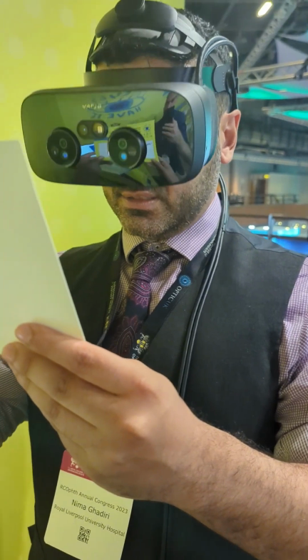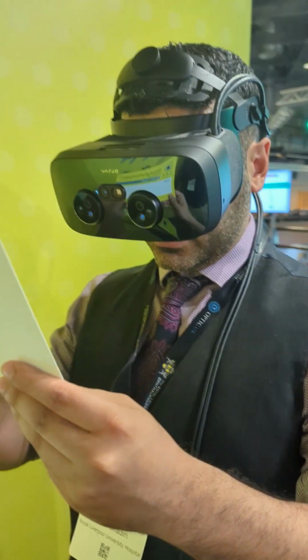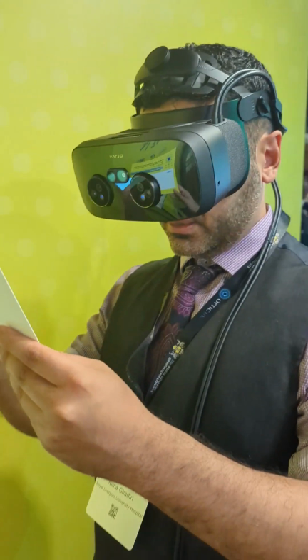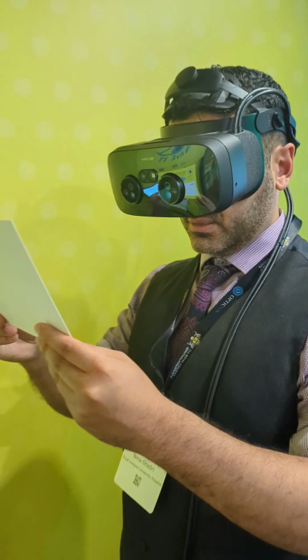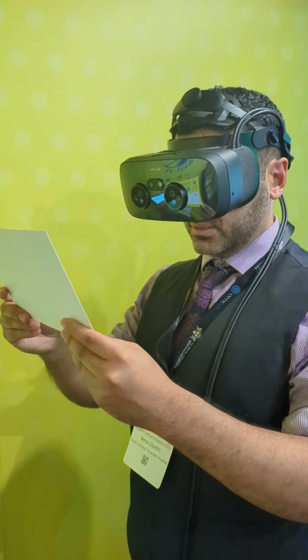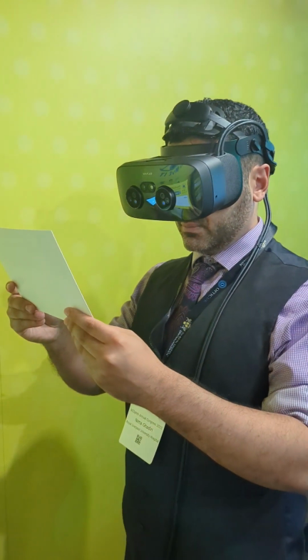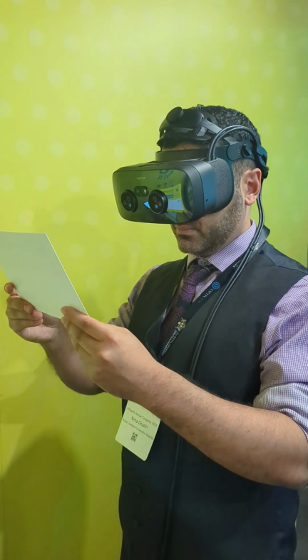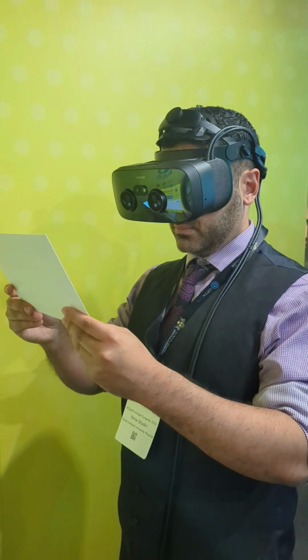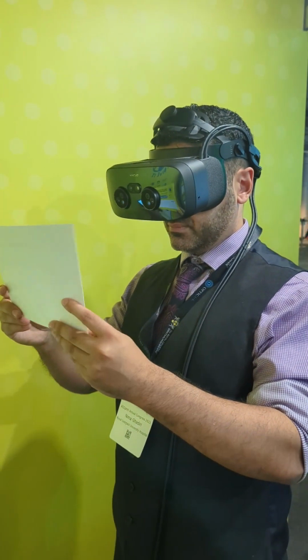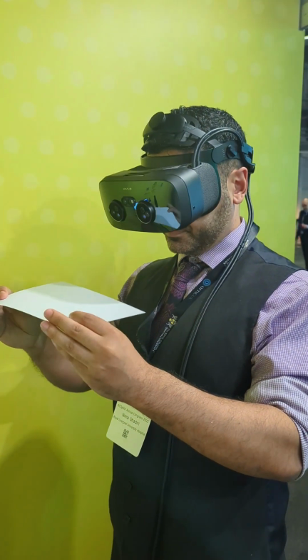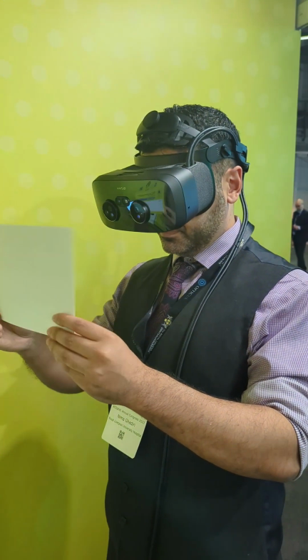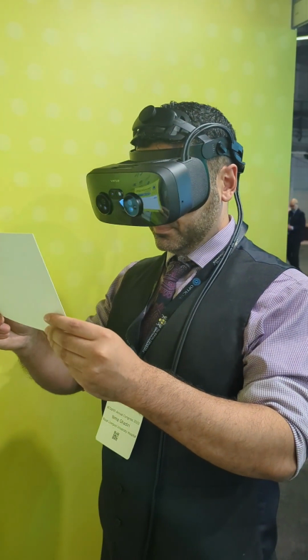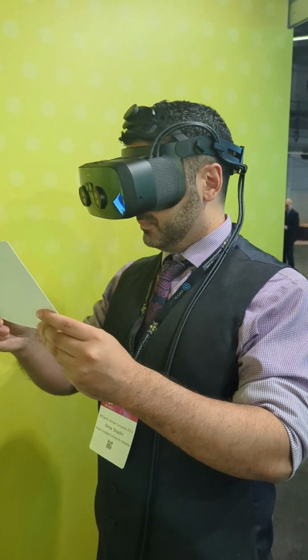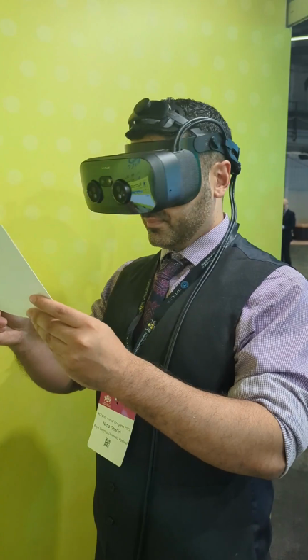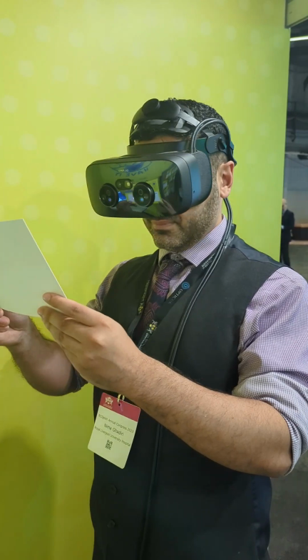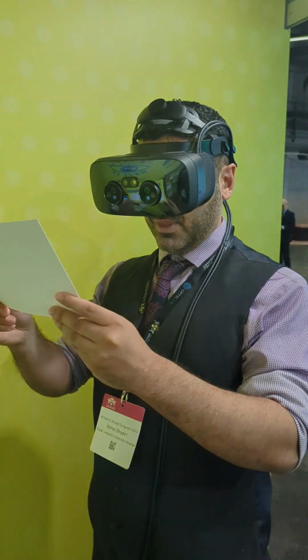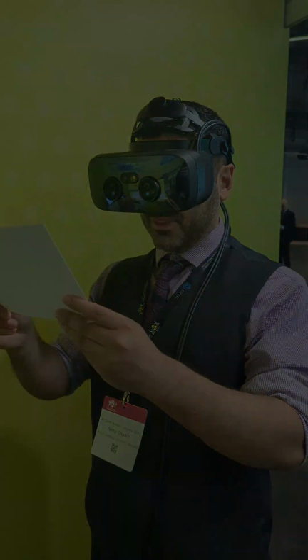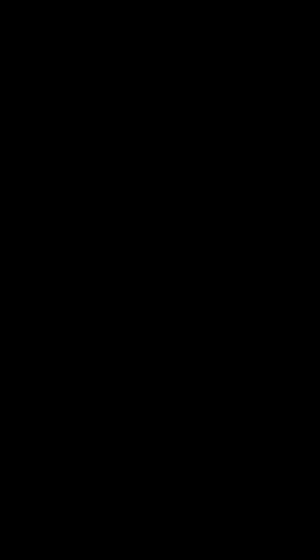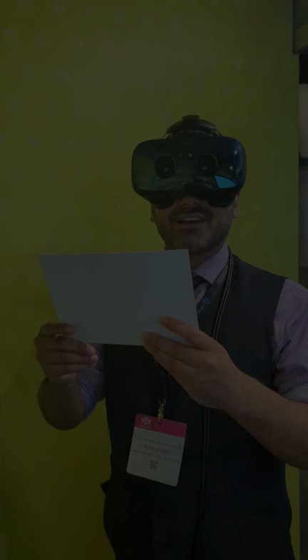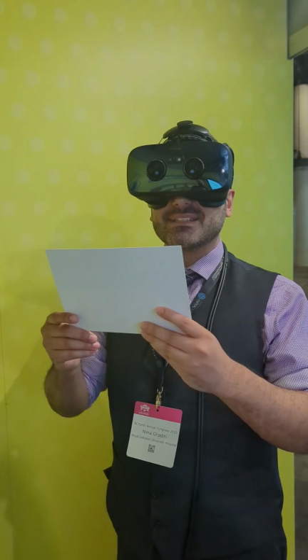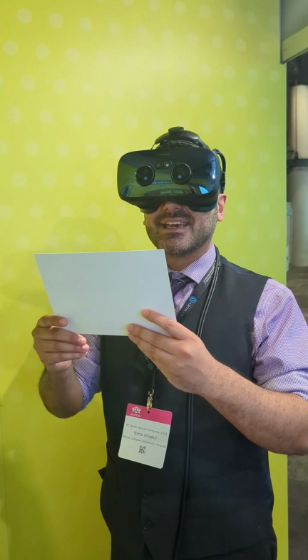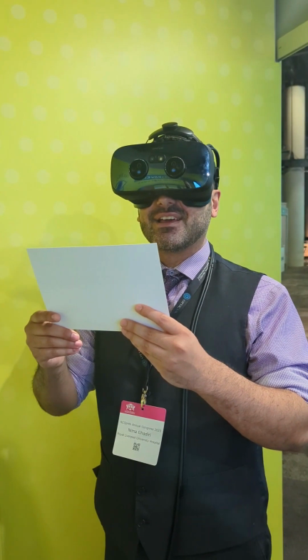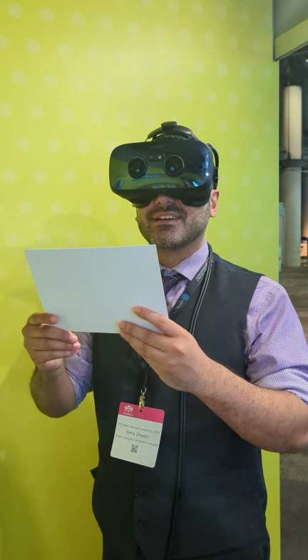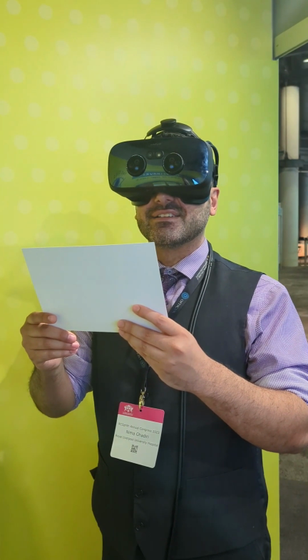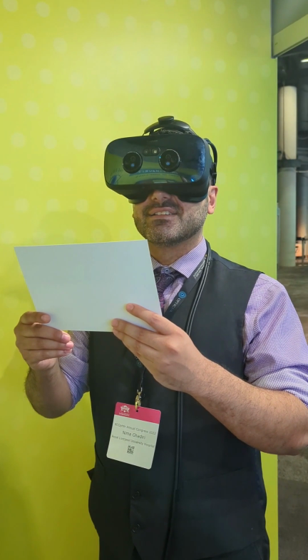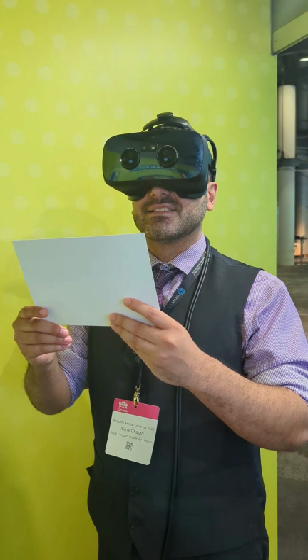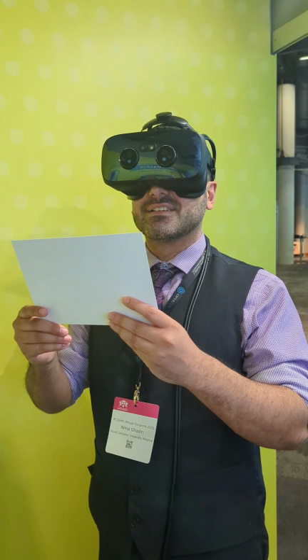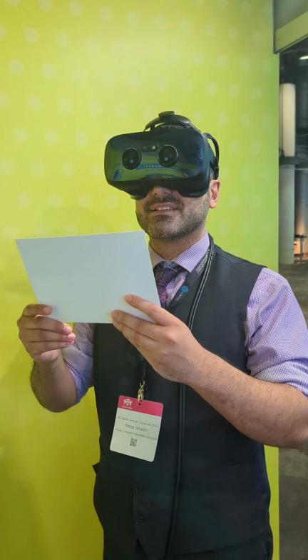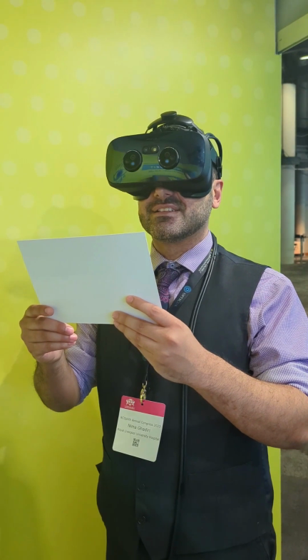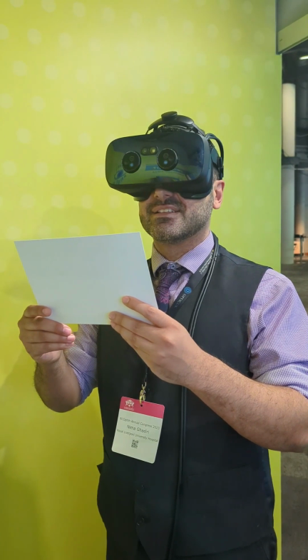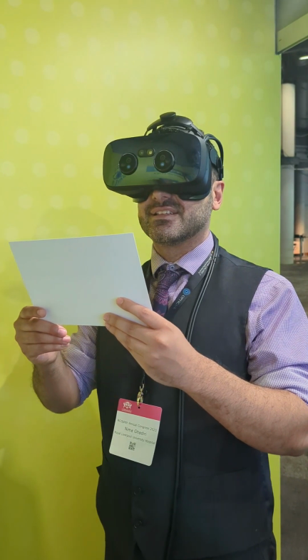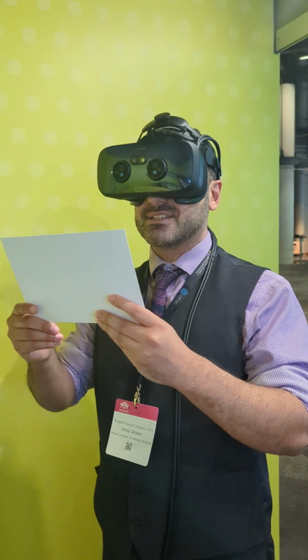And then this is what we consider complete sight loss. So what can you see now? That's when the patient's describing to you what they can see on the other sides.